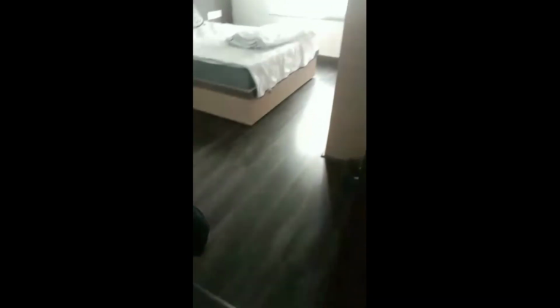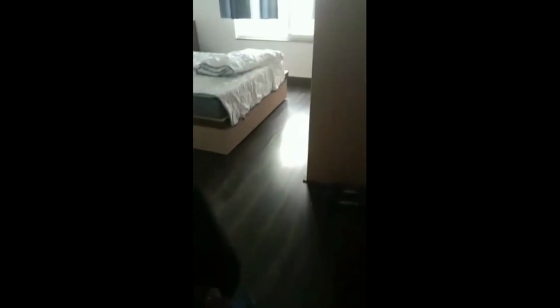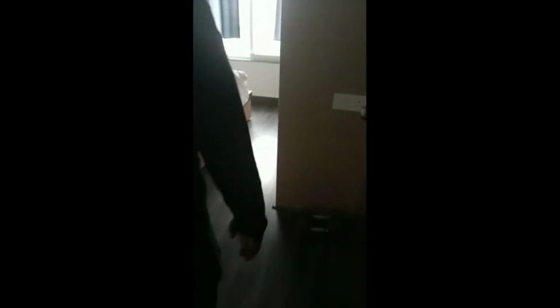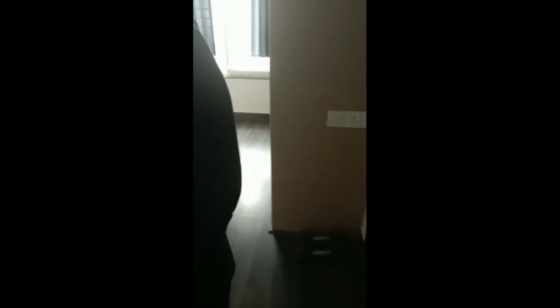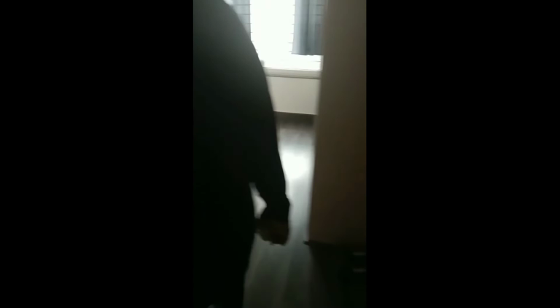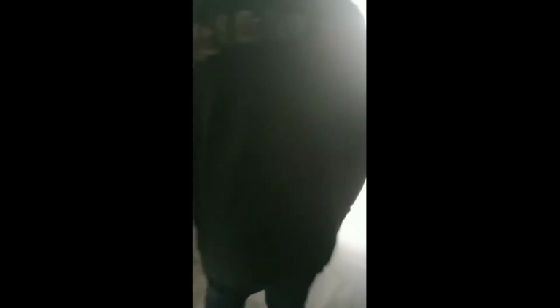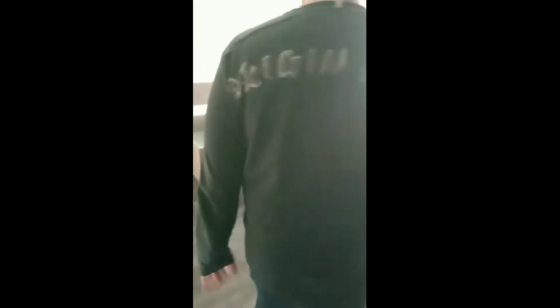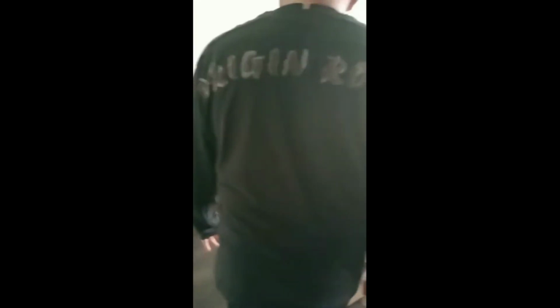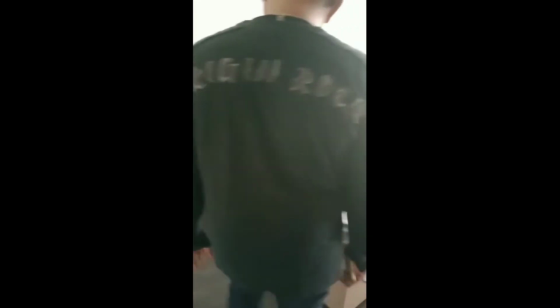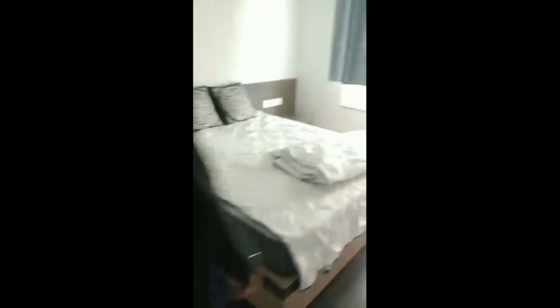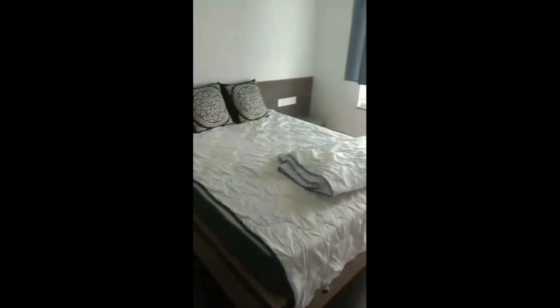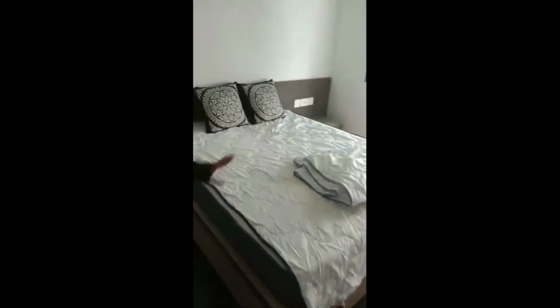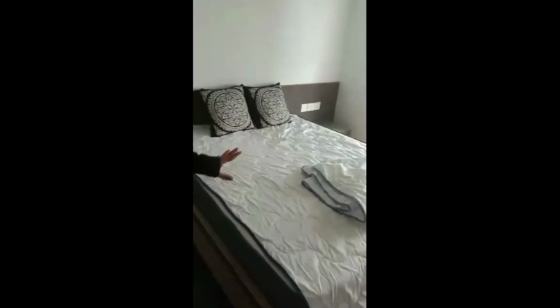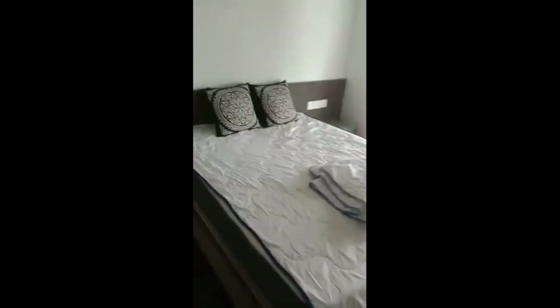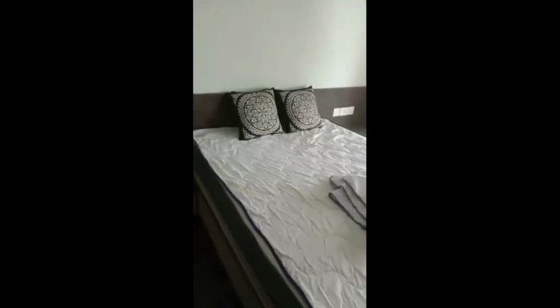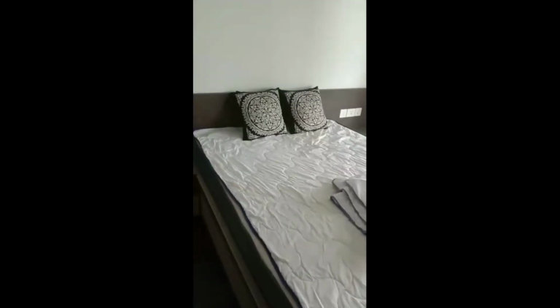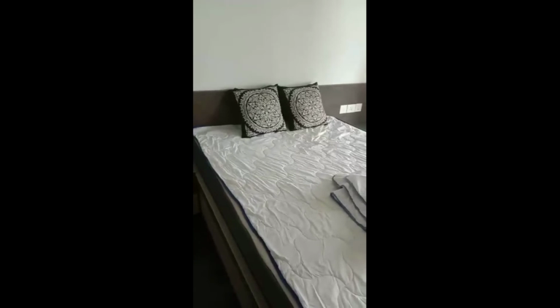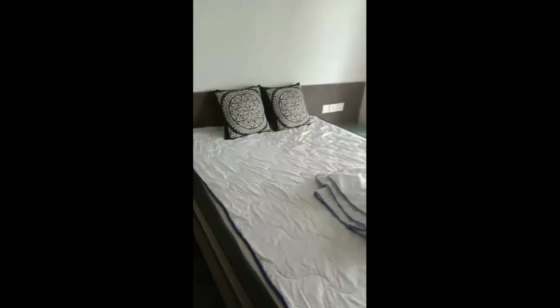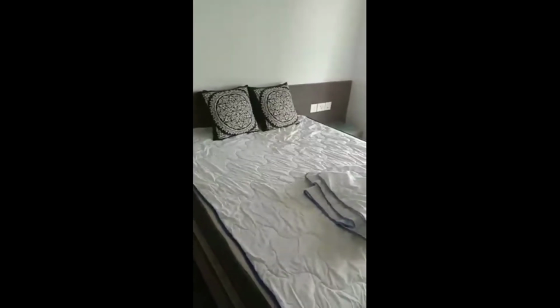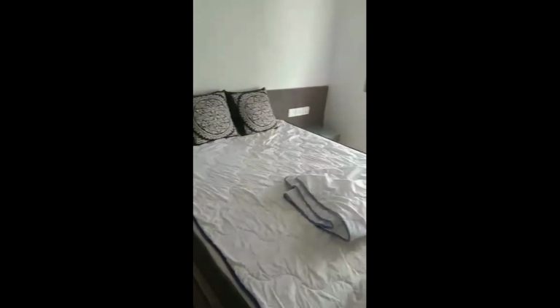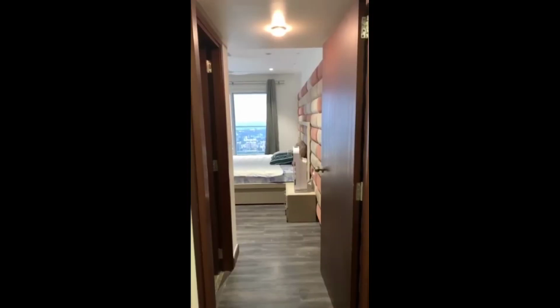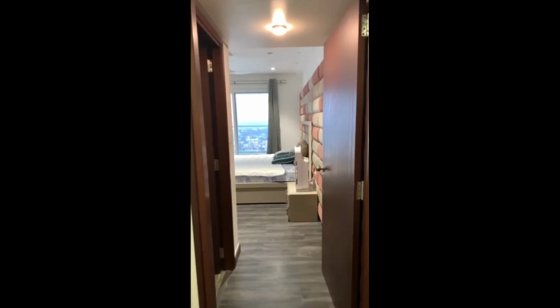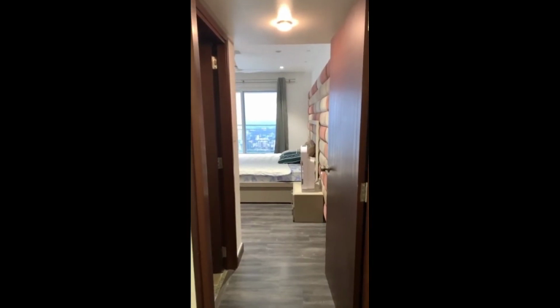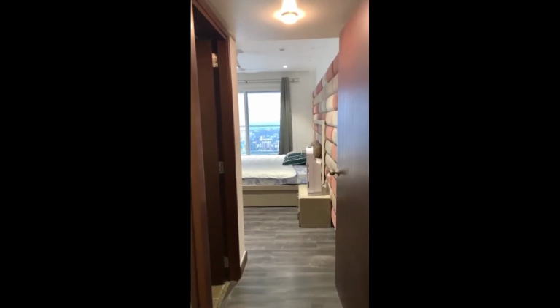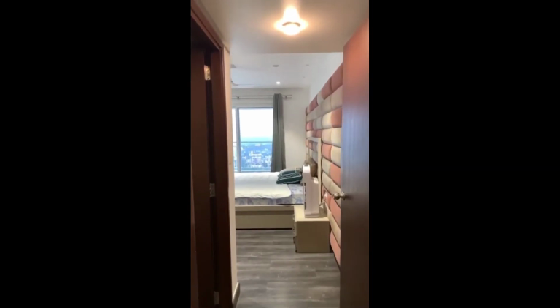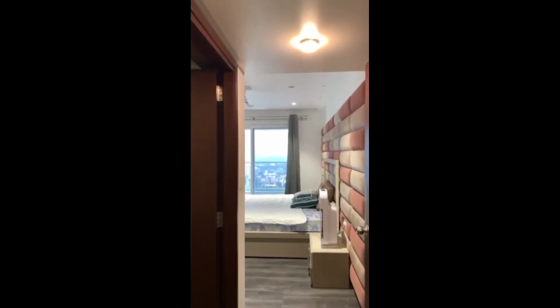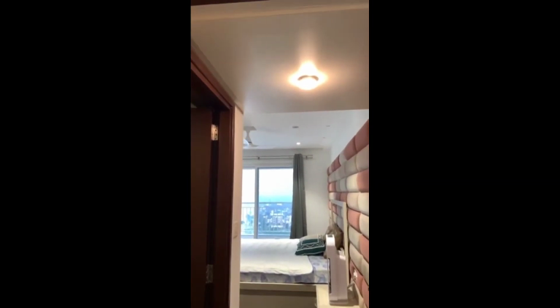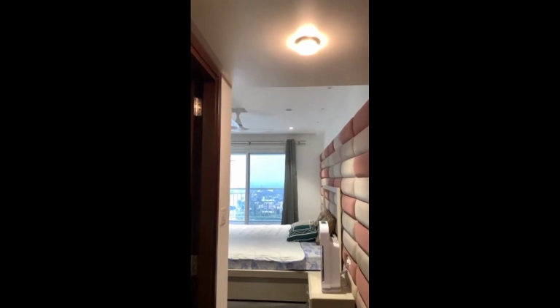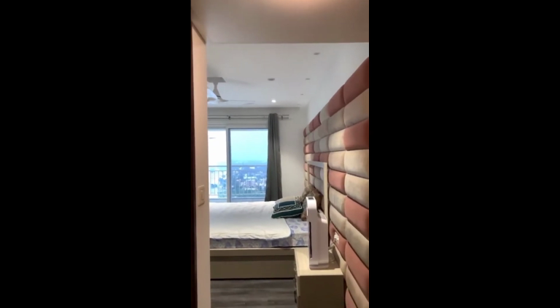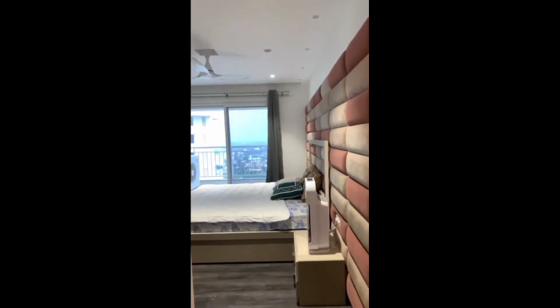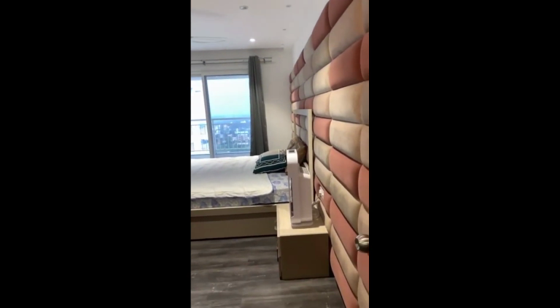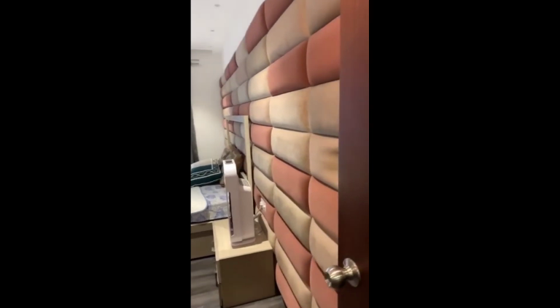What I am entering now is the guest bedroom — bed, mattress, wardrobe, and side units.